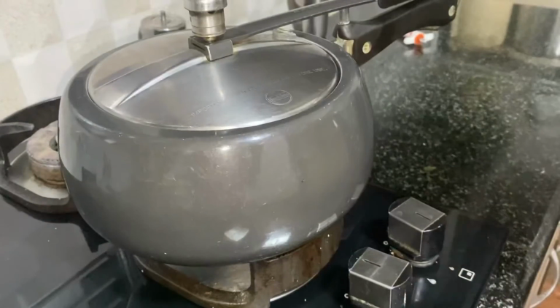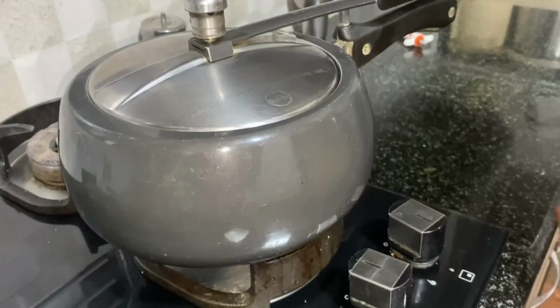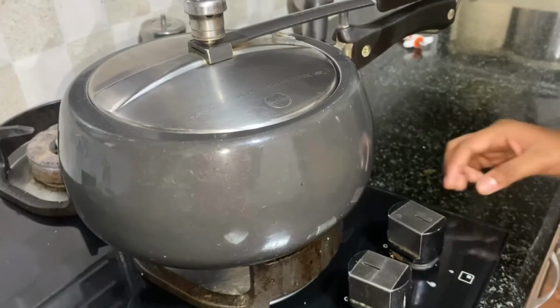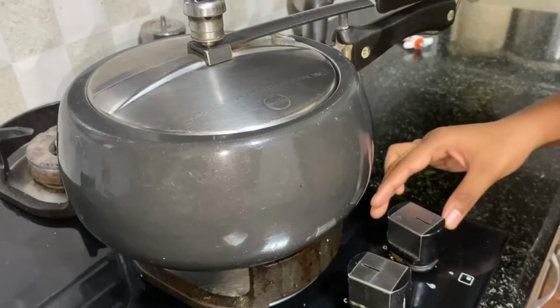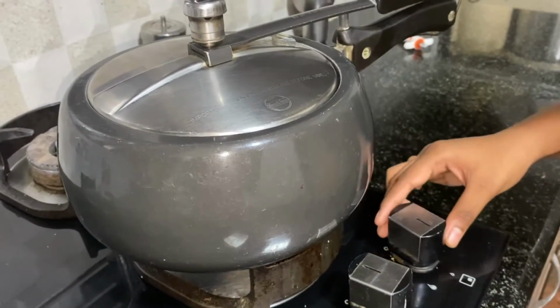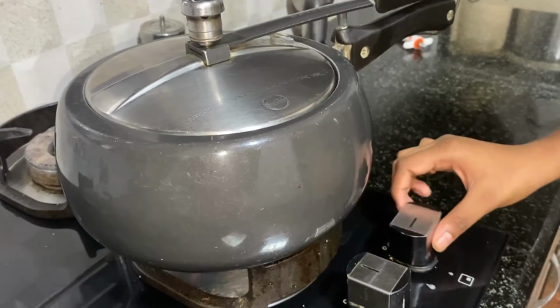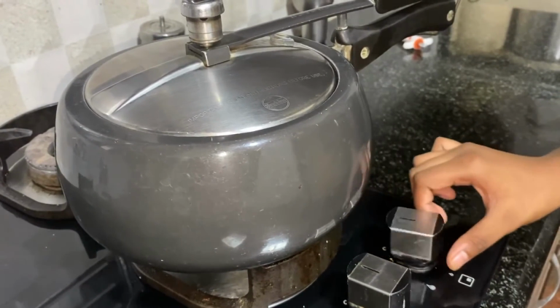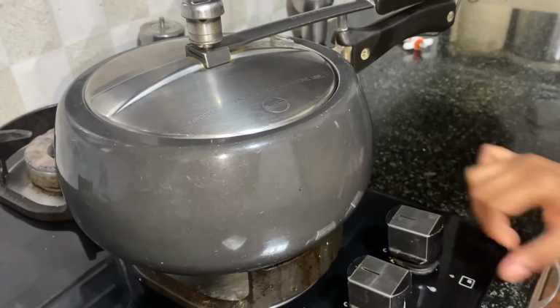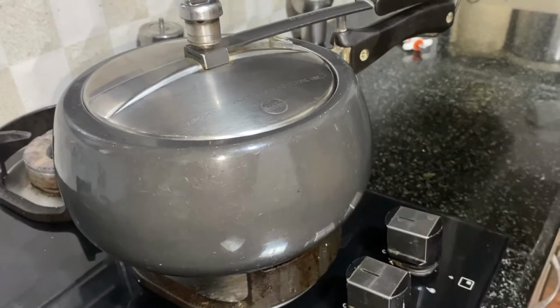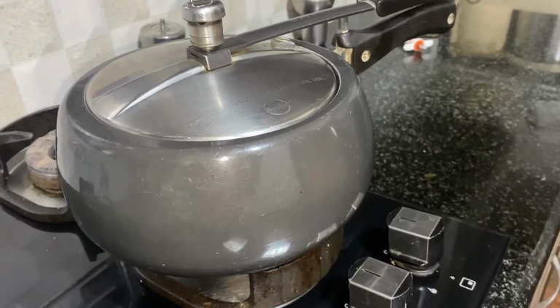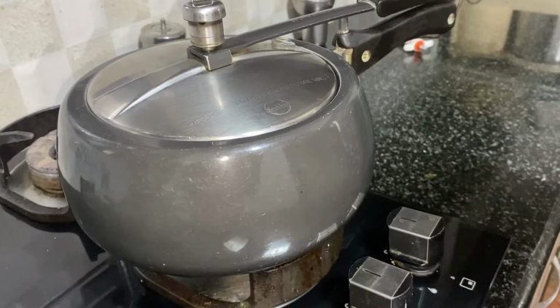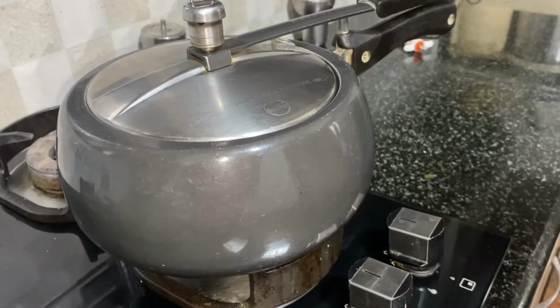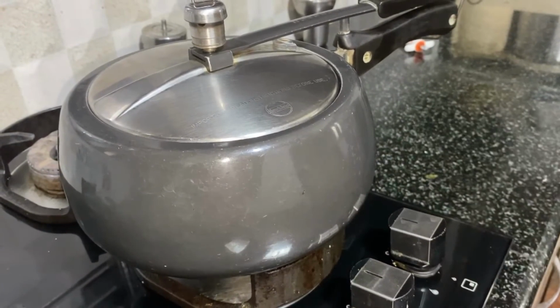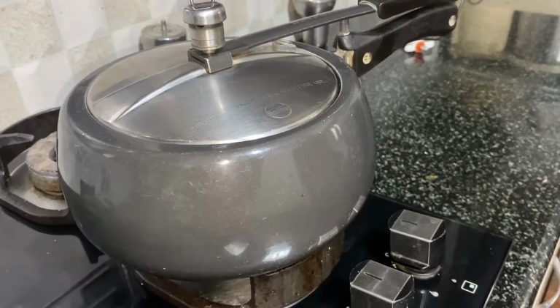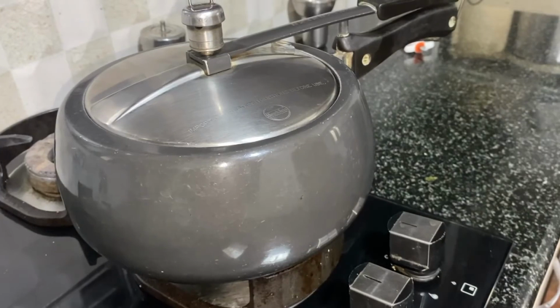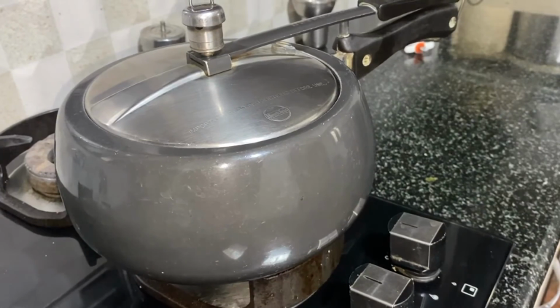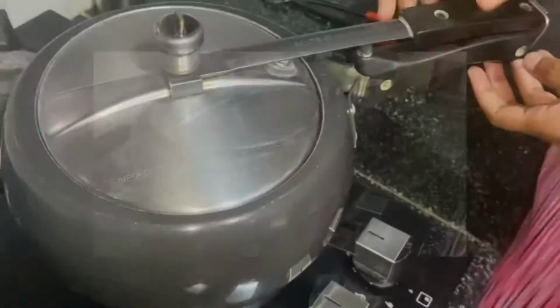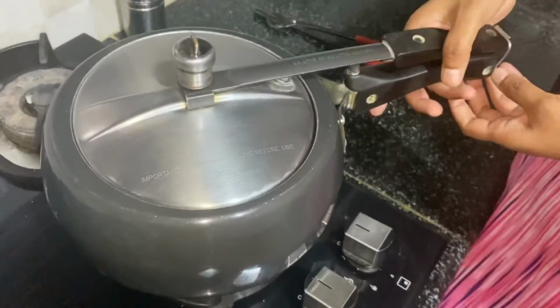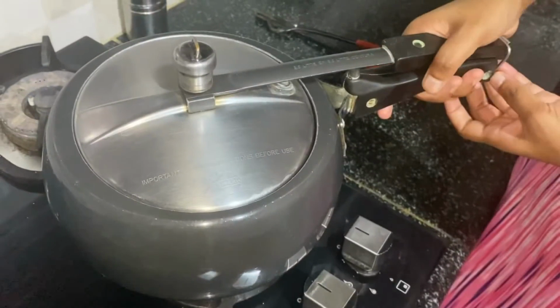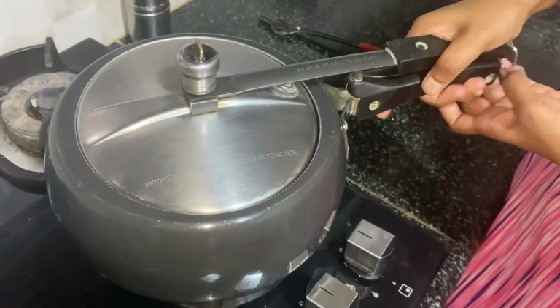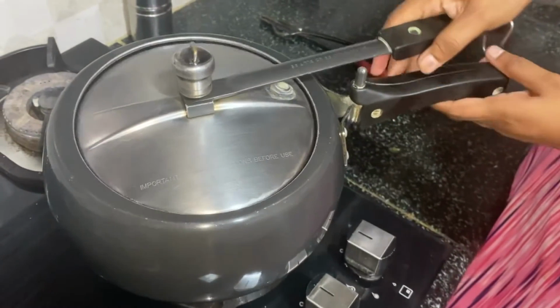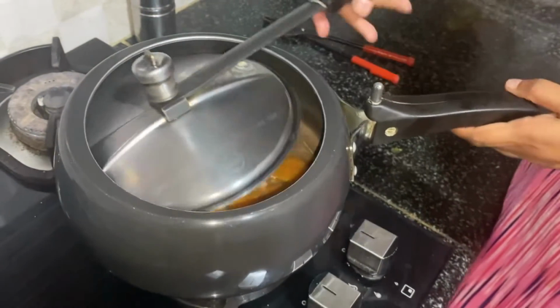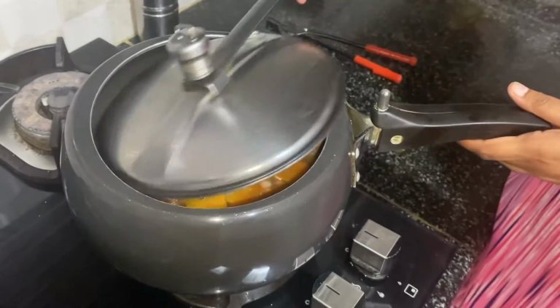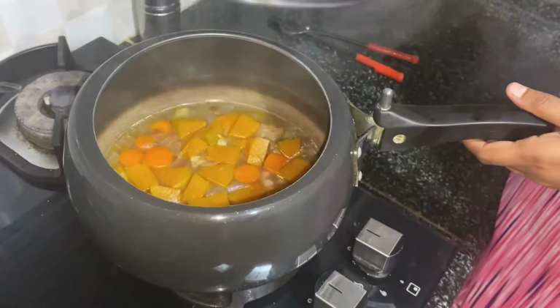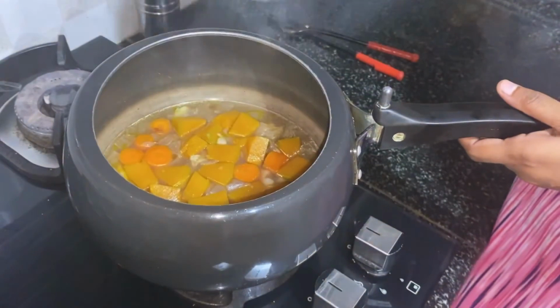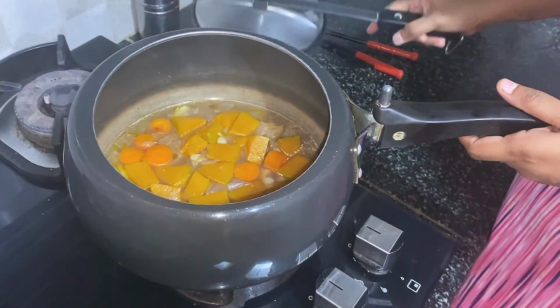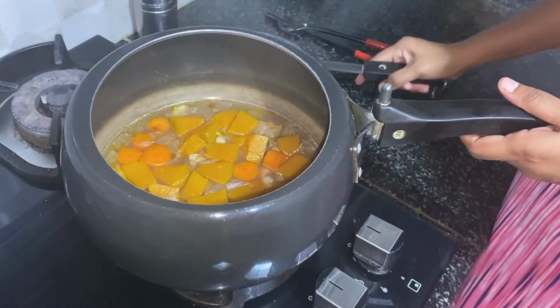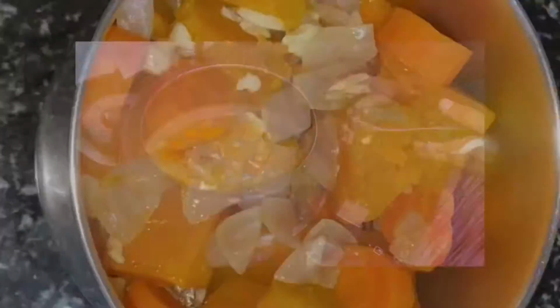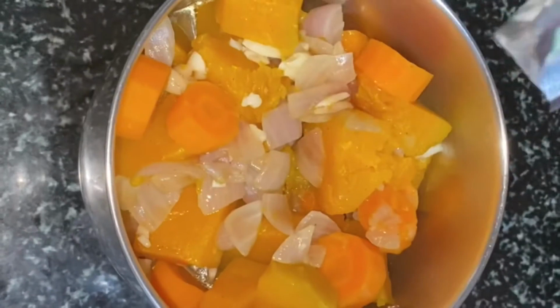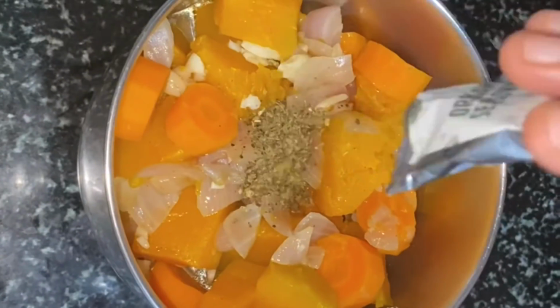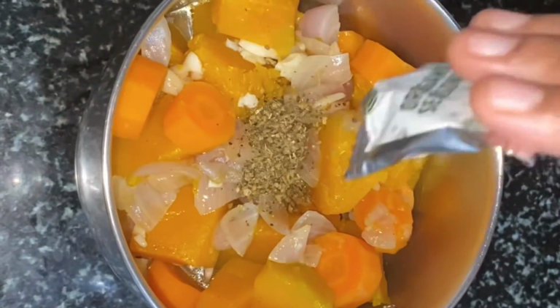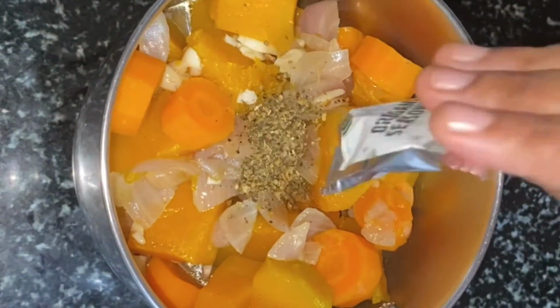Turn off the stove after 10 minutes. Remove the lid and let it cool for 10 minutes. Add some oregano seasoning.